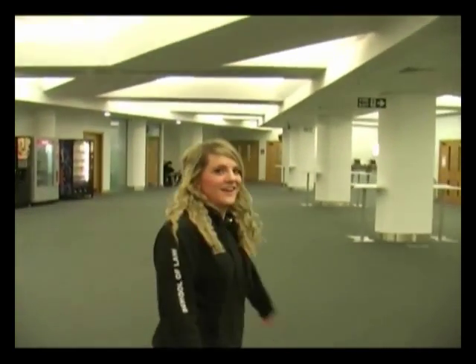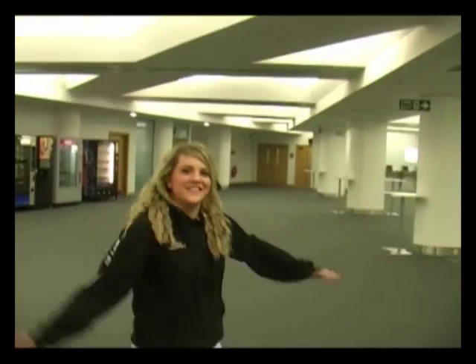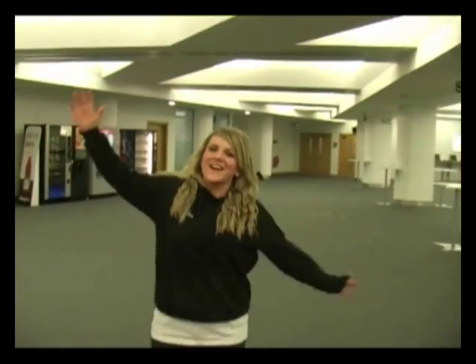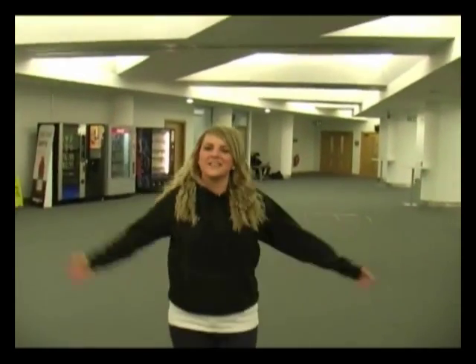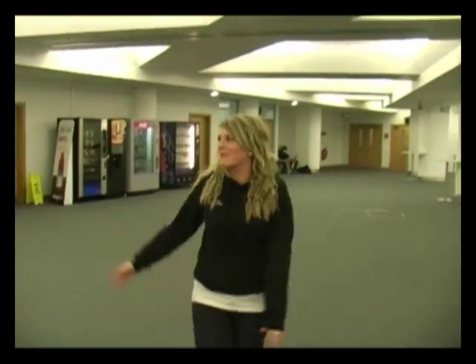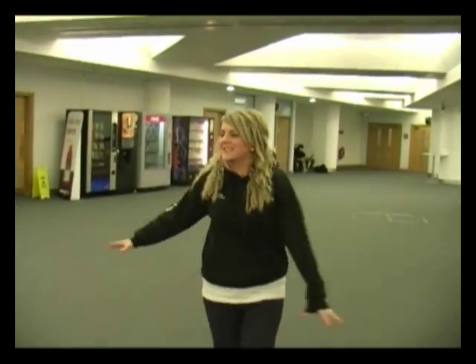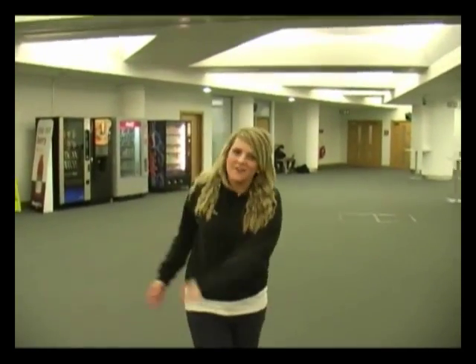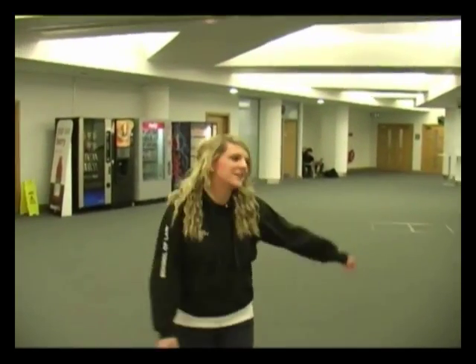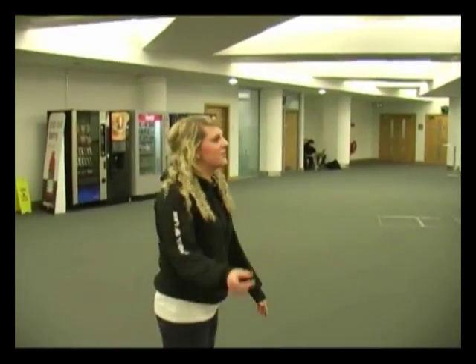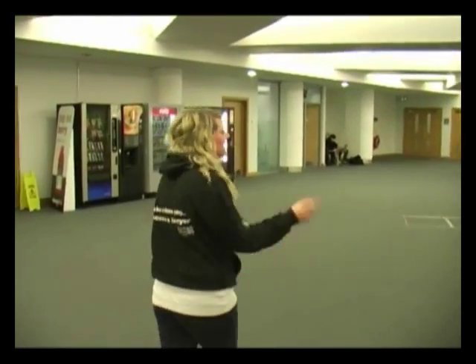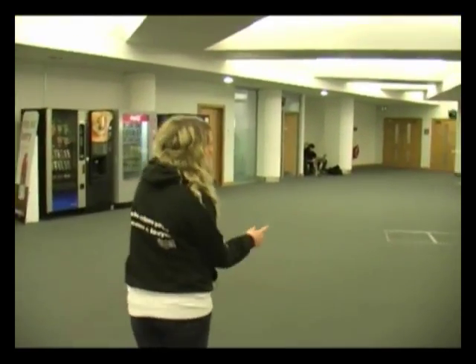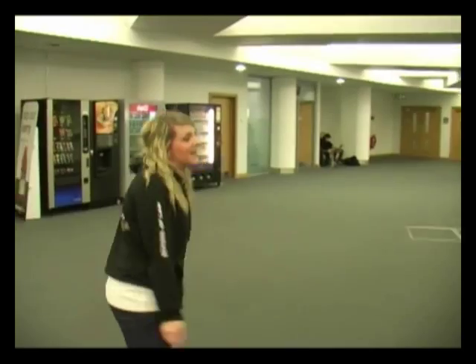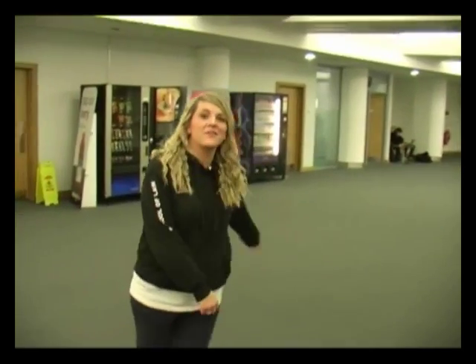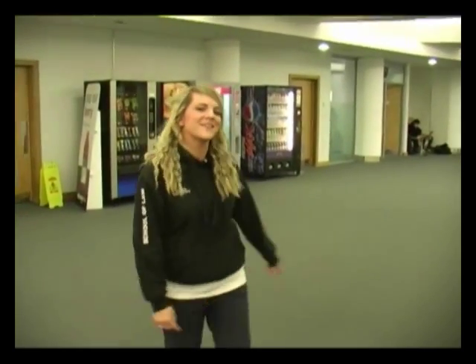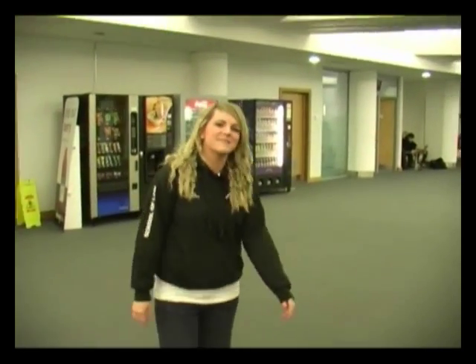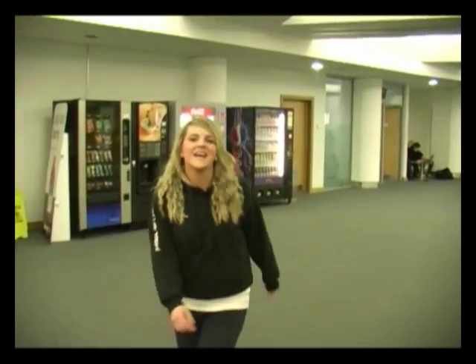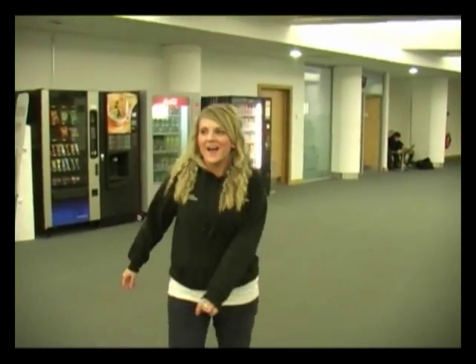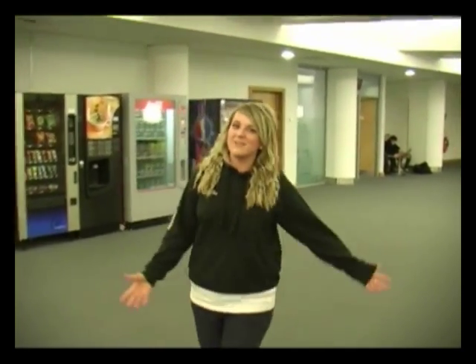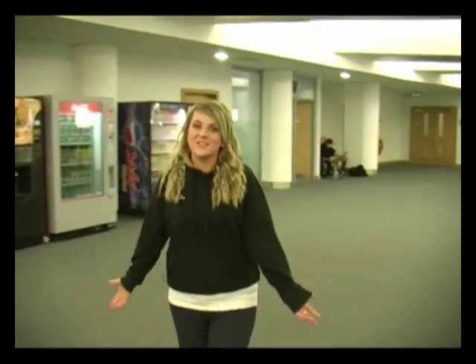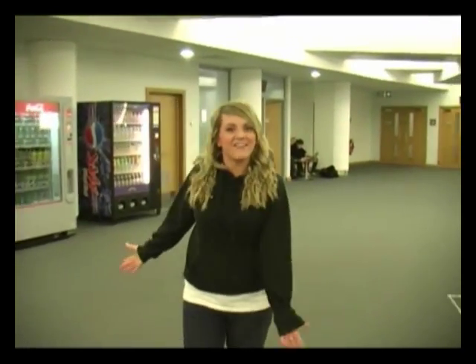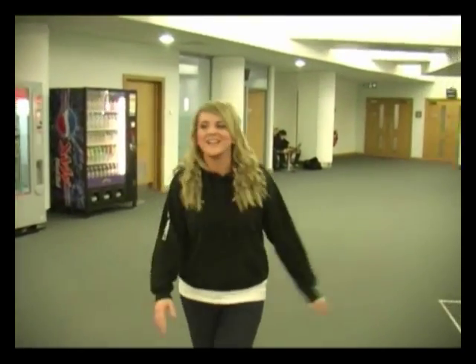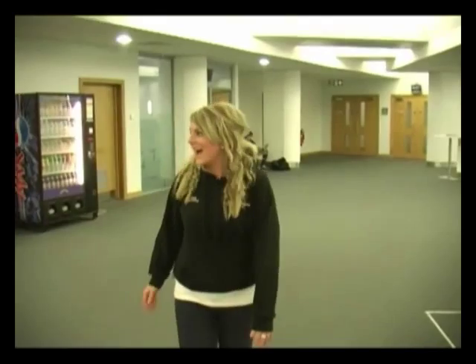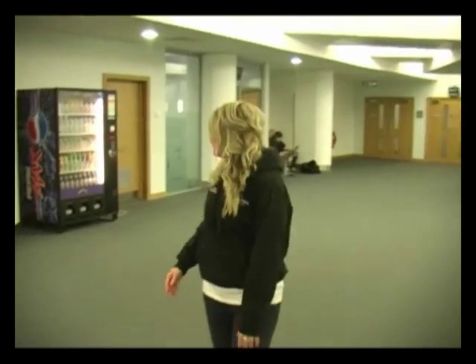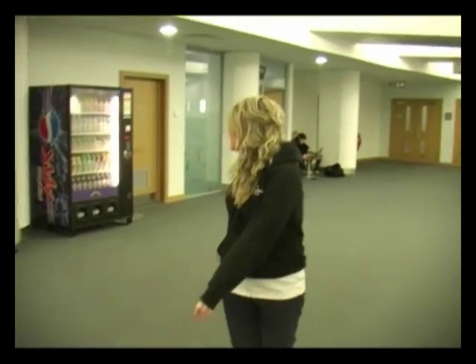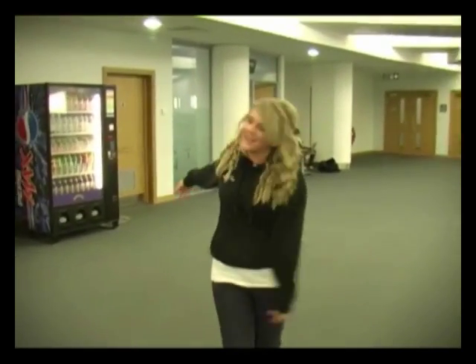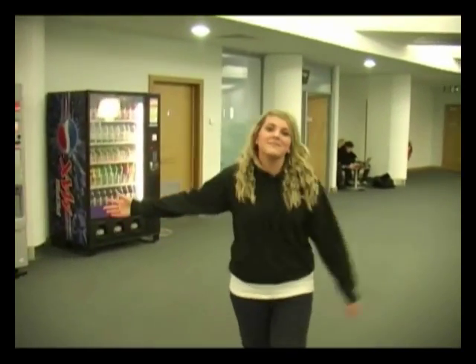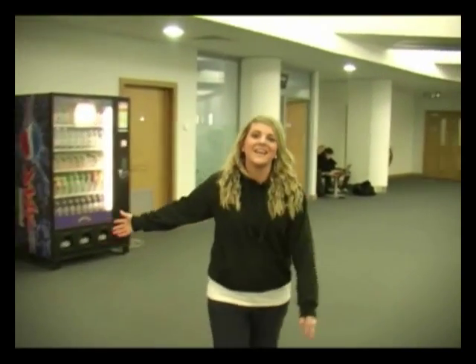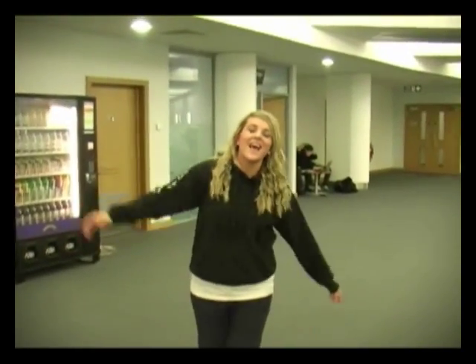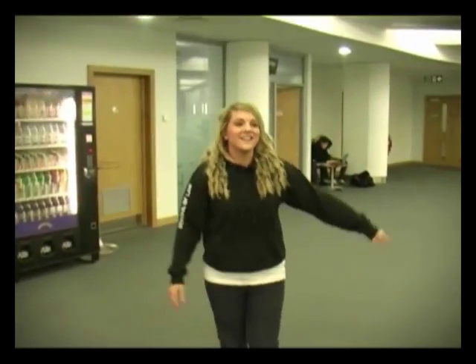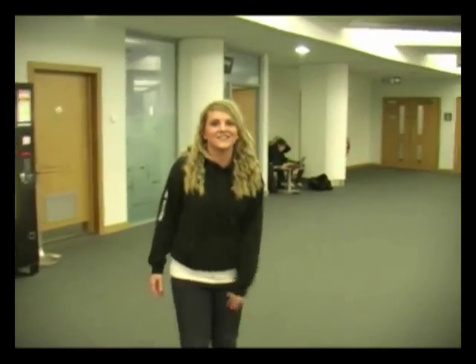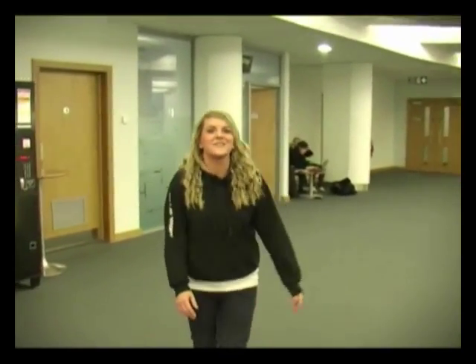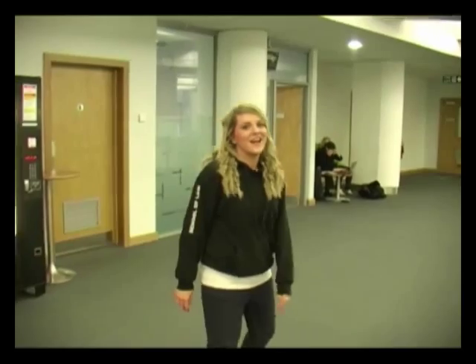This is the foyer, so this is where everyone waits for lectures. We've got three lecture theatres here and I'll take you in the biggest one because that's the best. Generally people just chit chat around here, hang out. We've got comfy chairs, vending machines, anything you can ask for whilst you're waiting for a lecture.